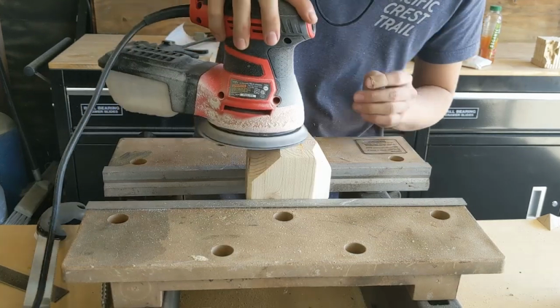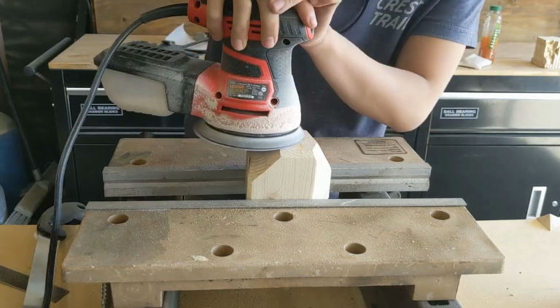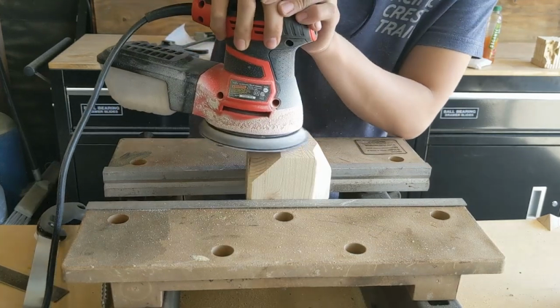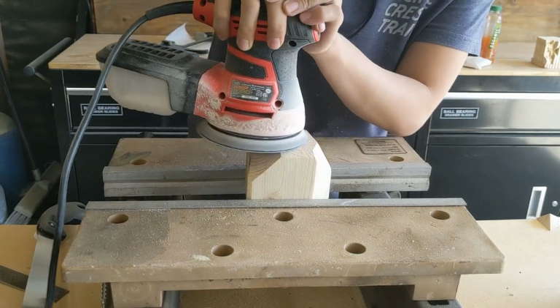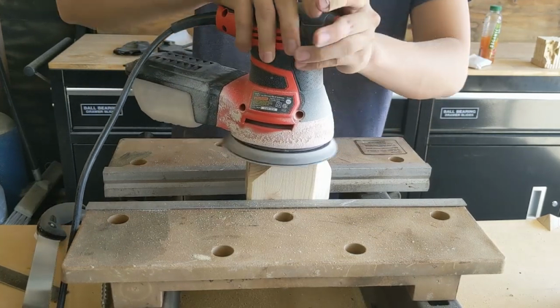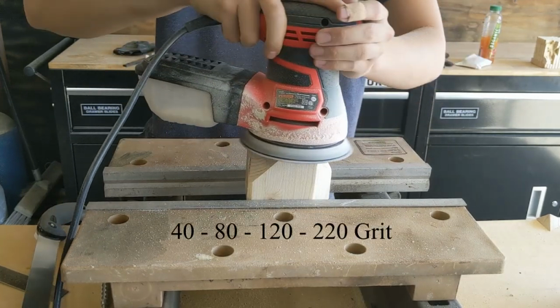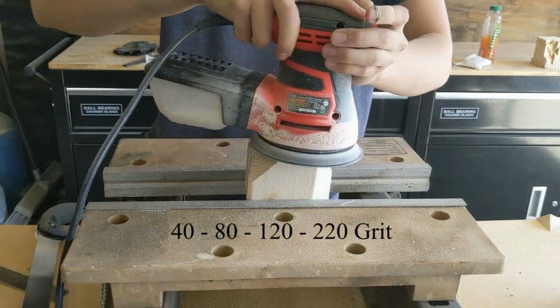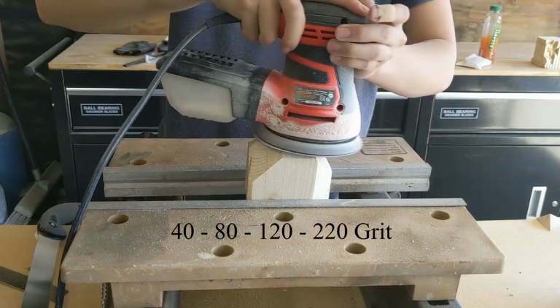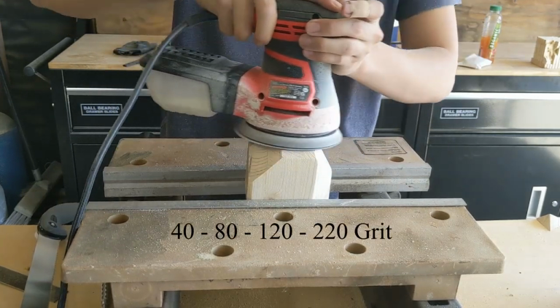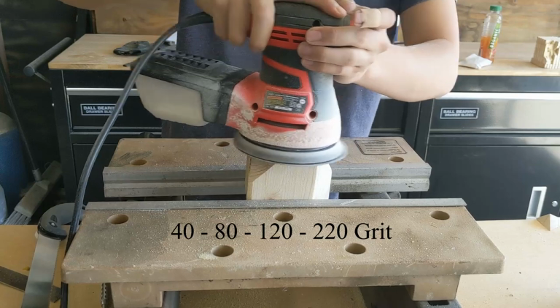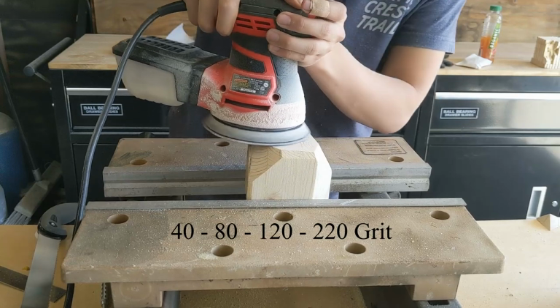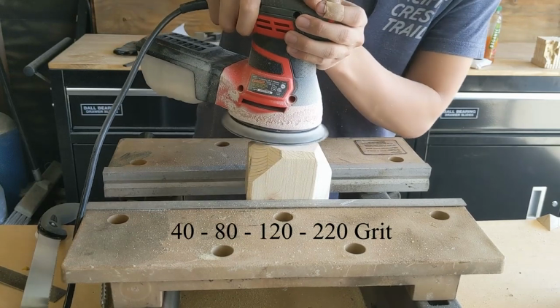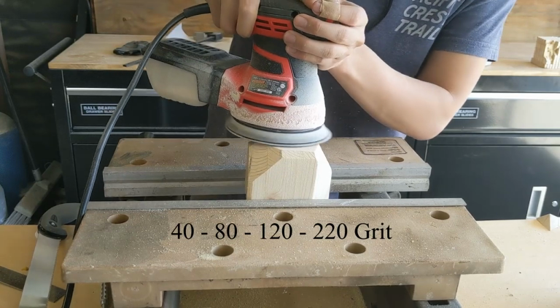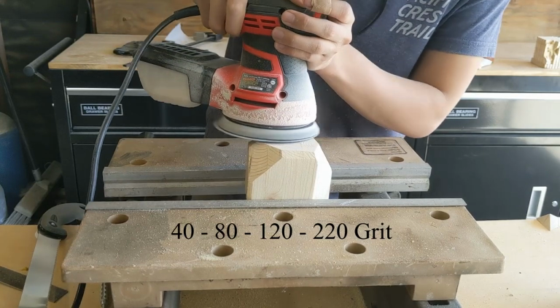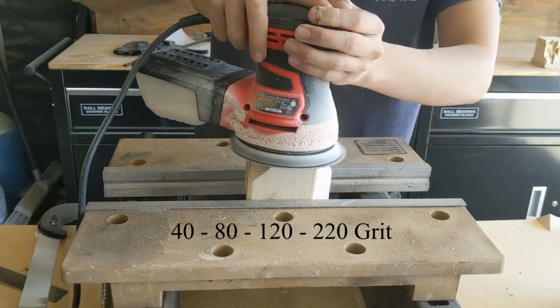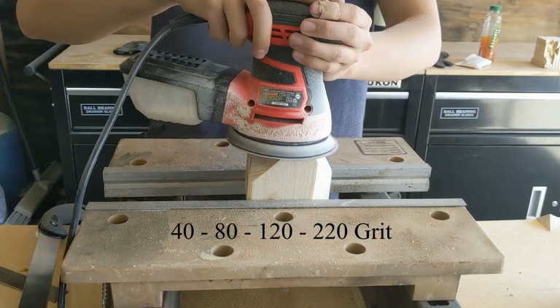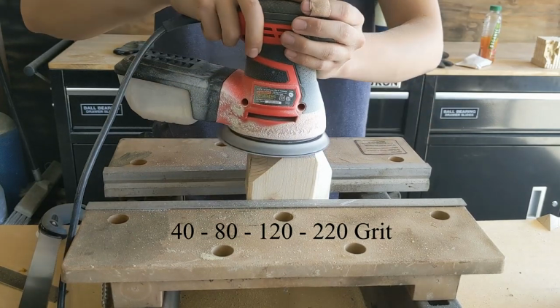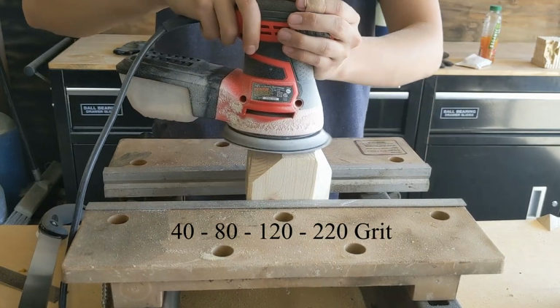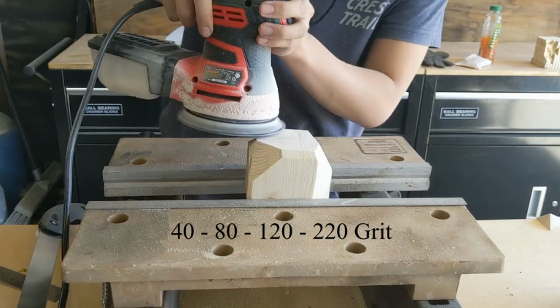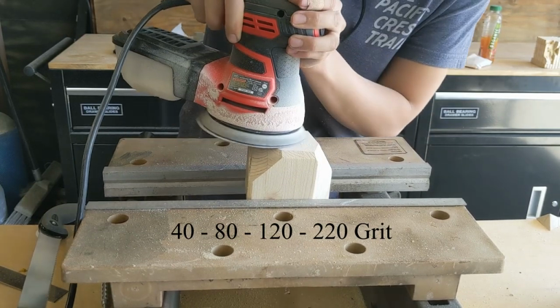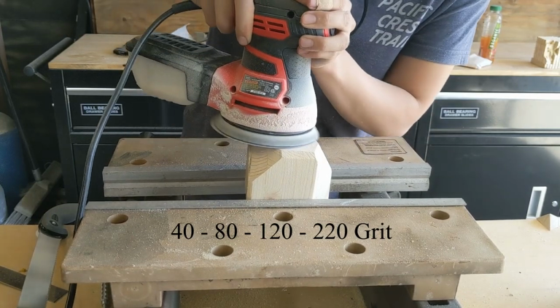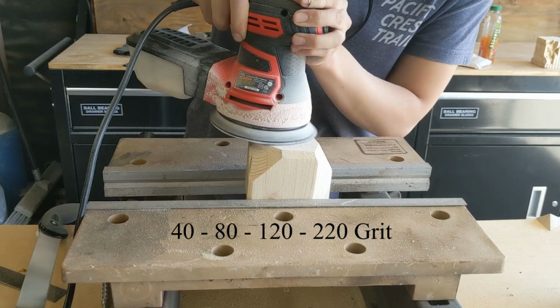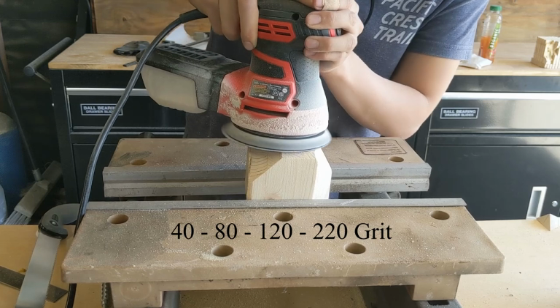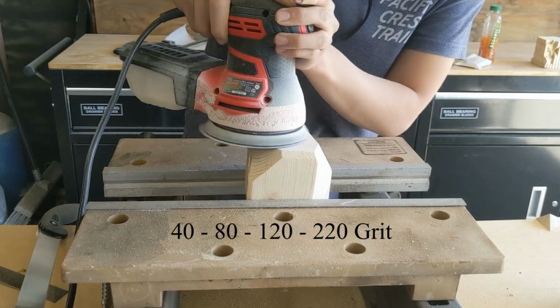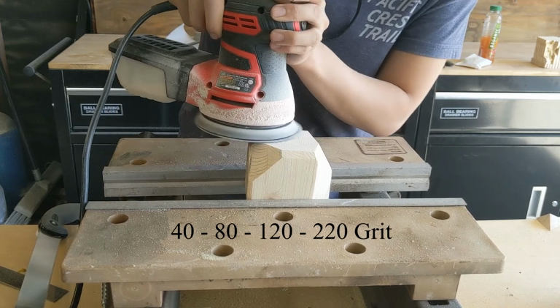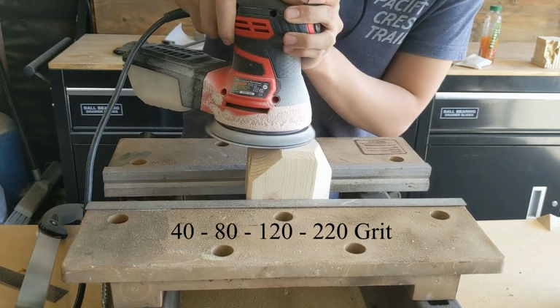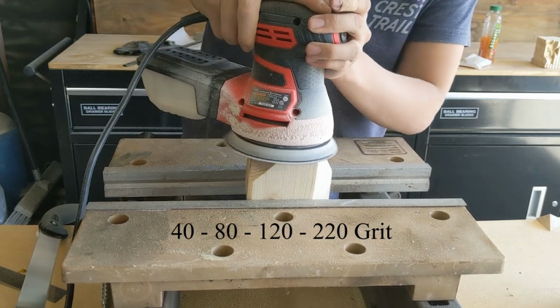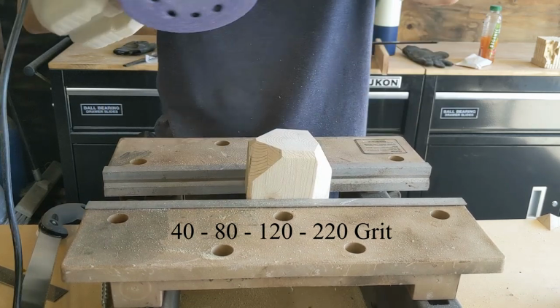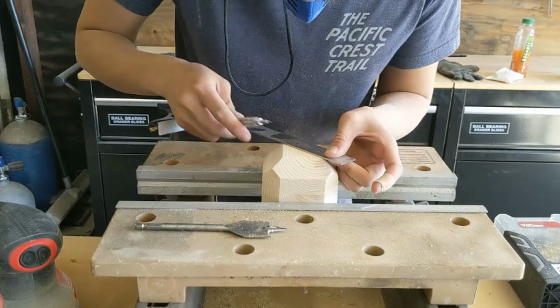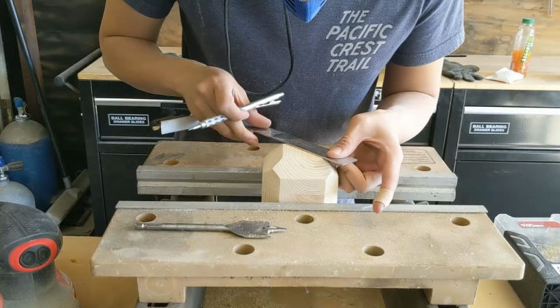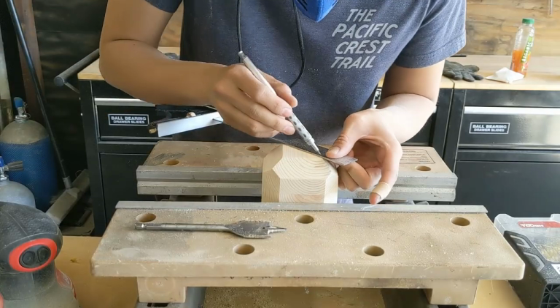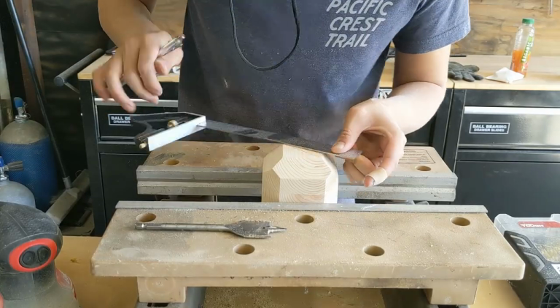You'd think woodworking would be all these quick sexy cuts, but it ends up being mostly sanding, which took up most of the time in this project. I worked my way down from a 40 to an 80 to a 120 to a 220 grit sandpaper just to get the nicest finish surface.